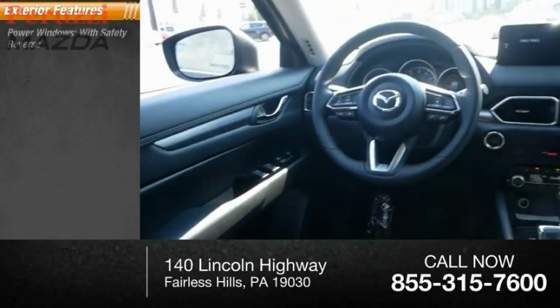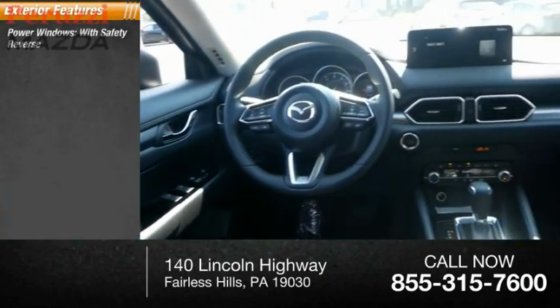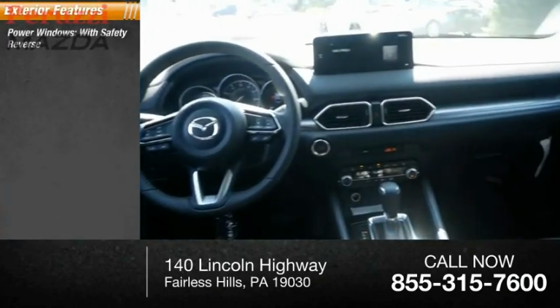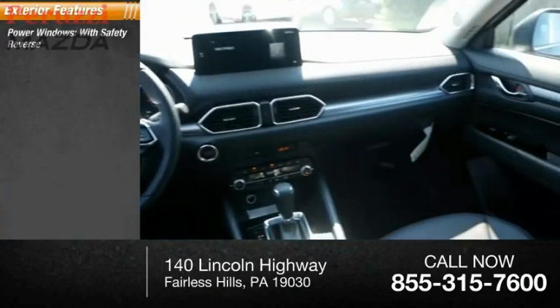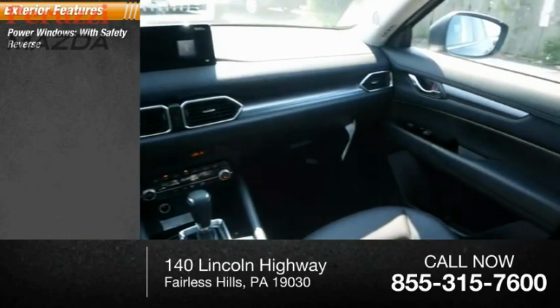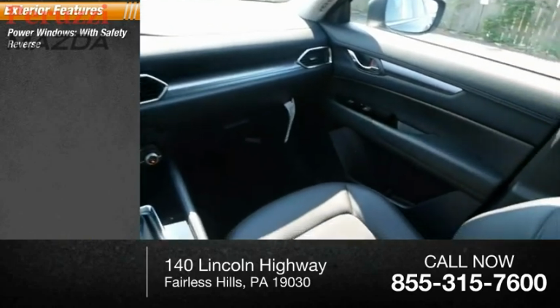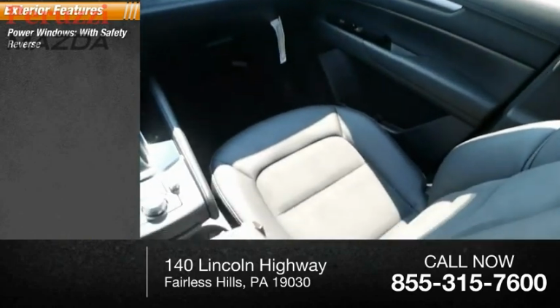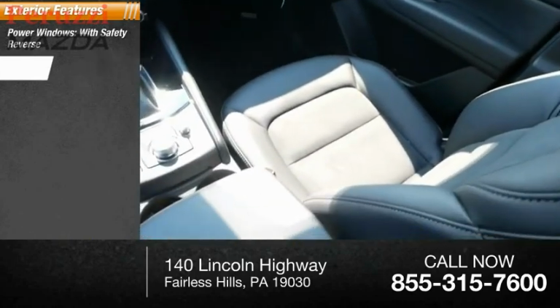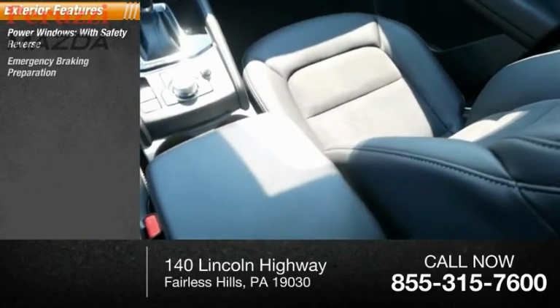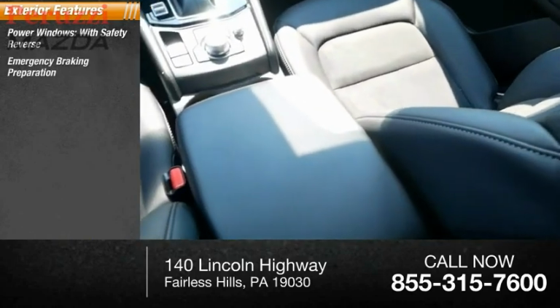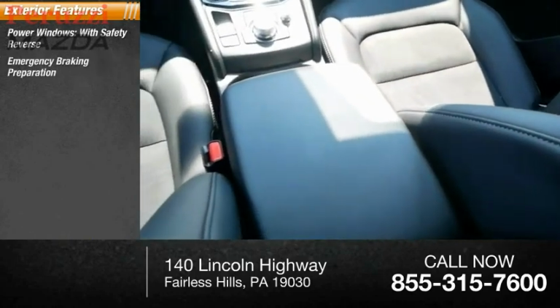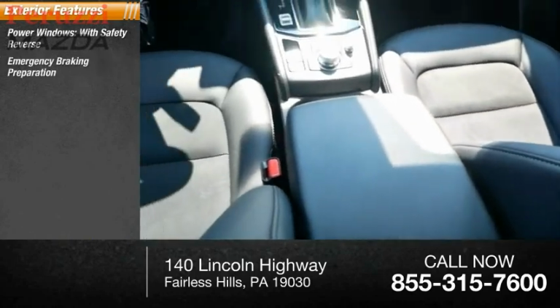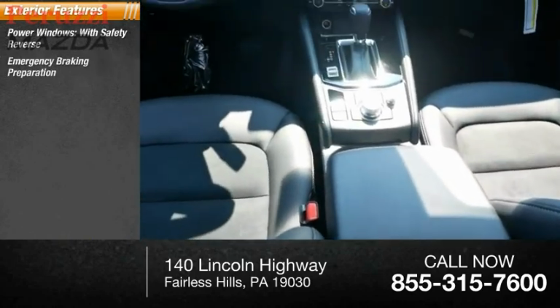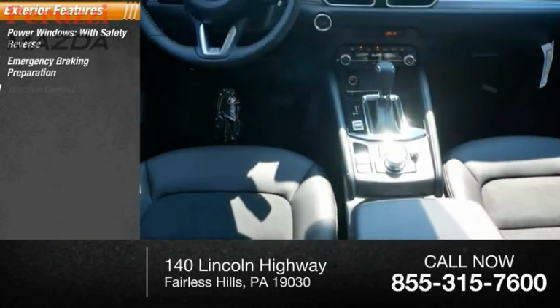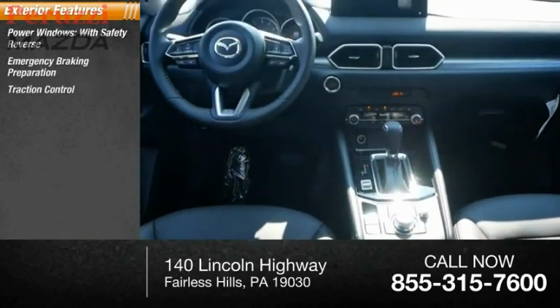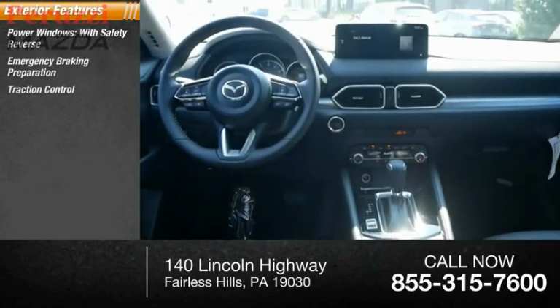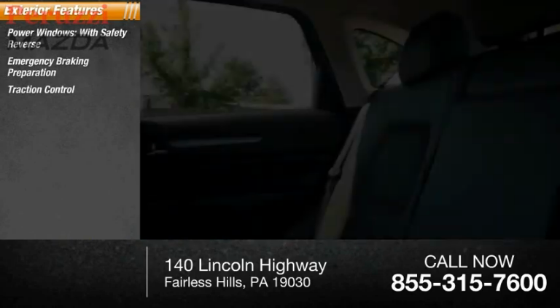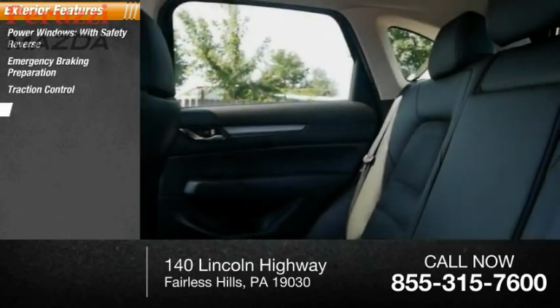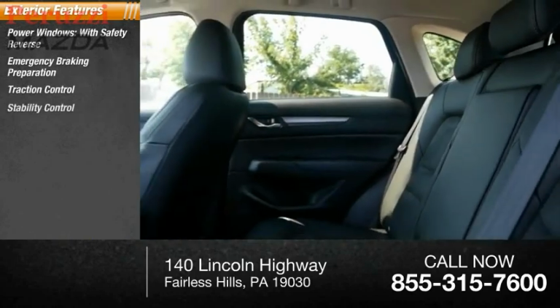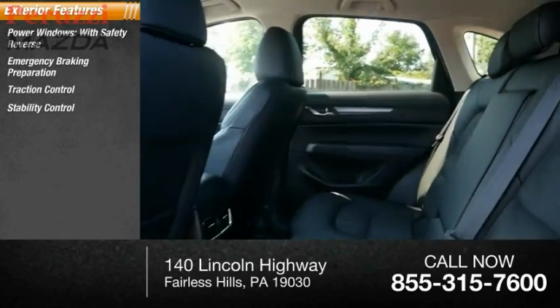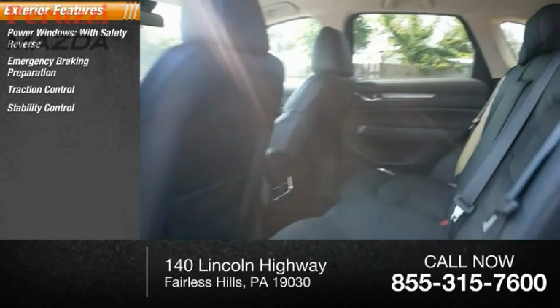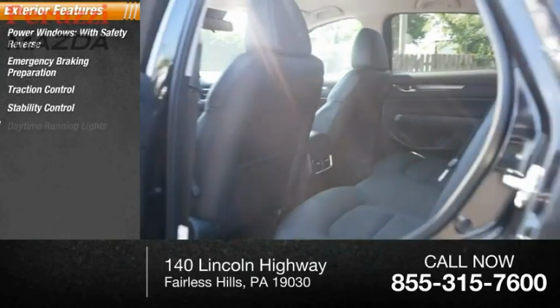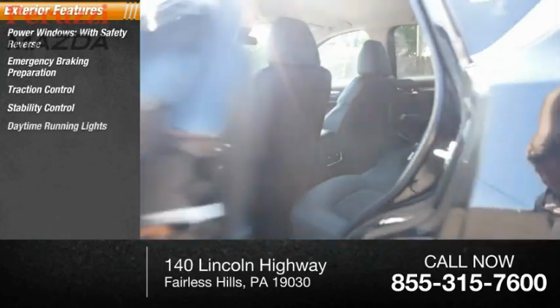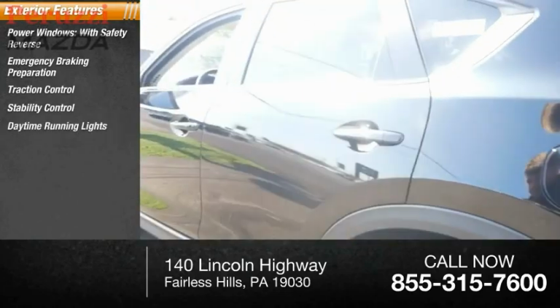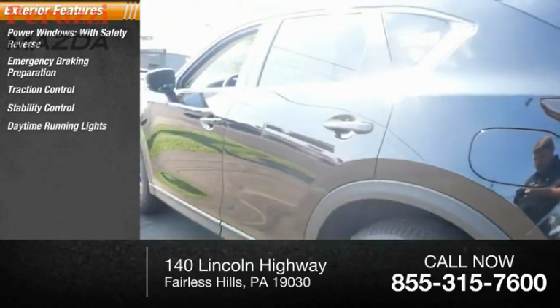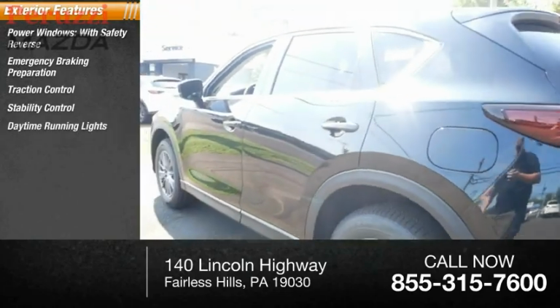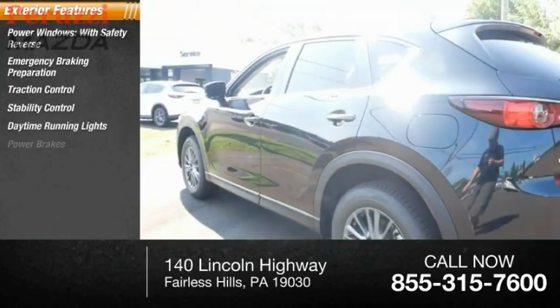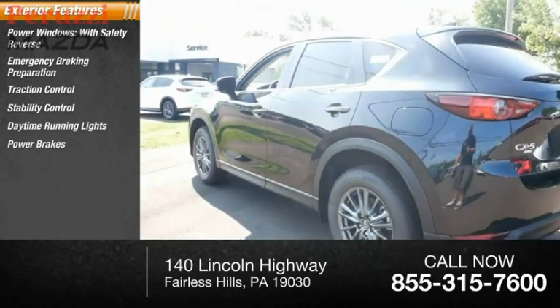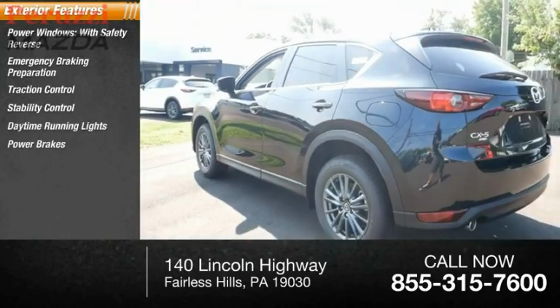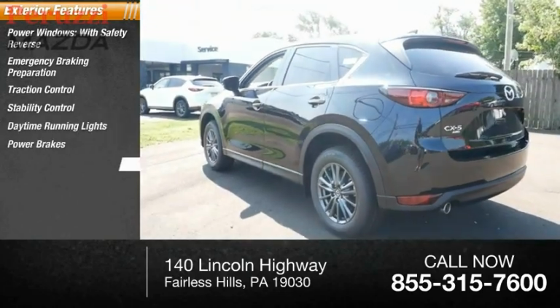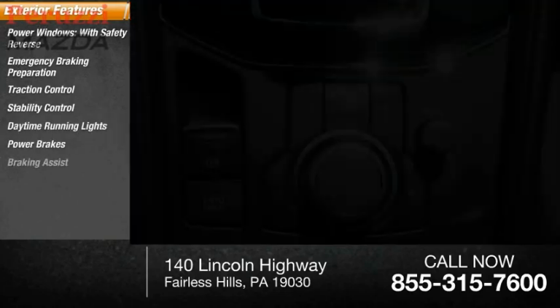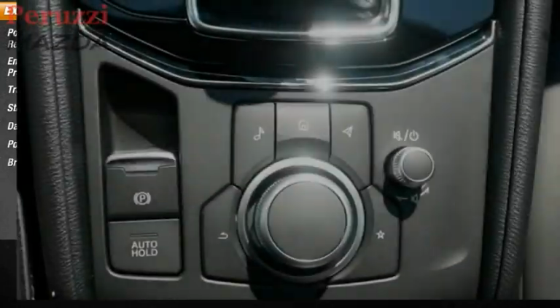Power windows with safety reverse, emergency braking preparation, traction control, stability control, daytime running lights, power brakes, and braking assist.